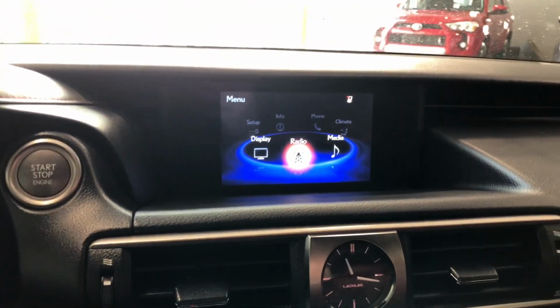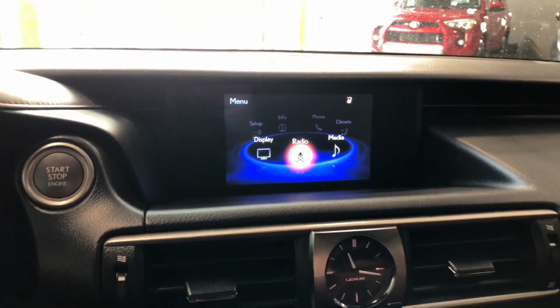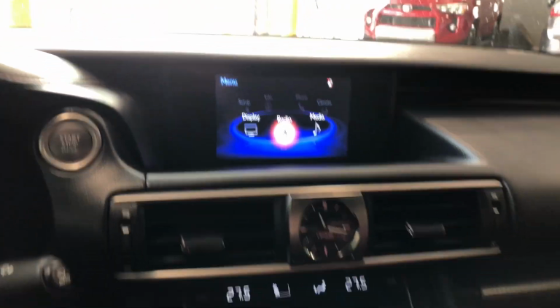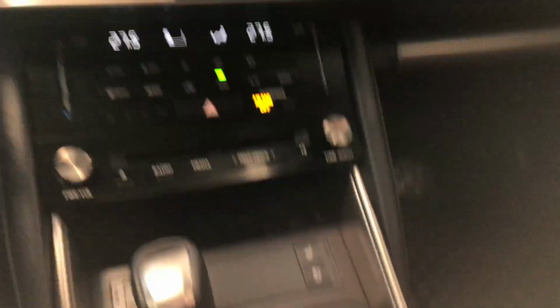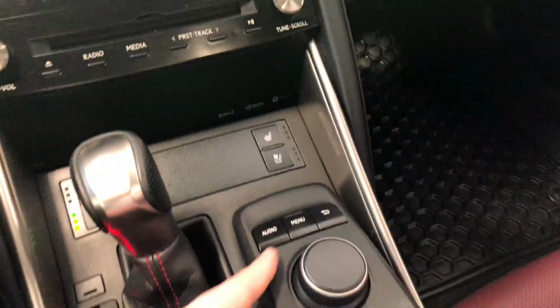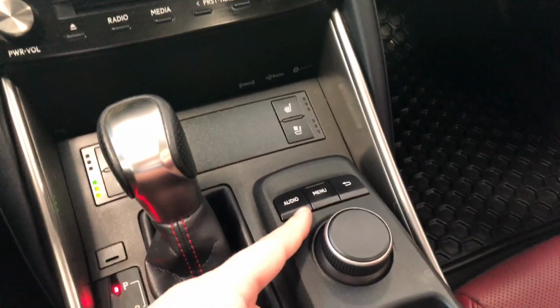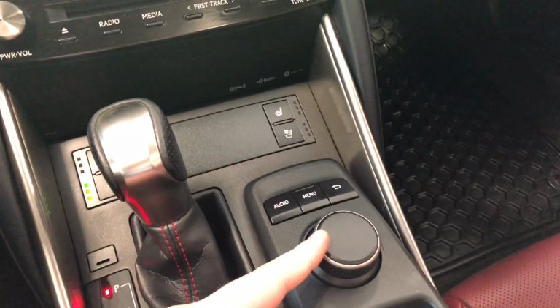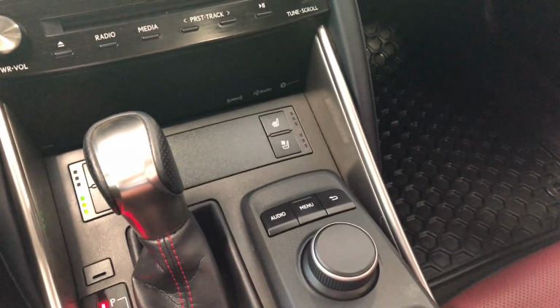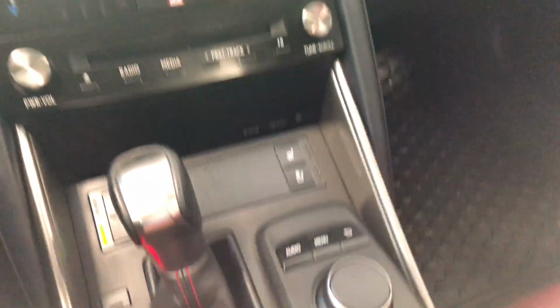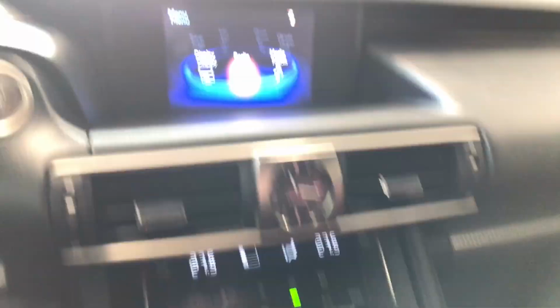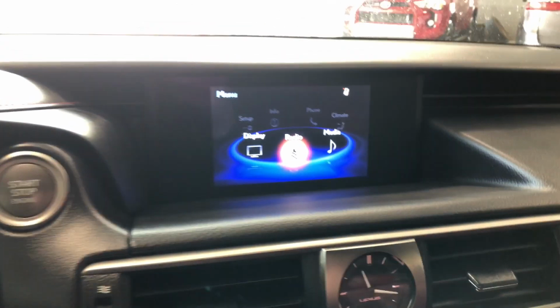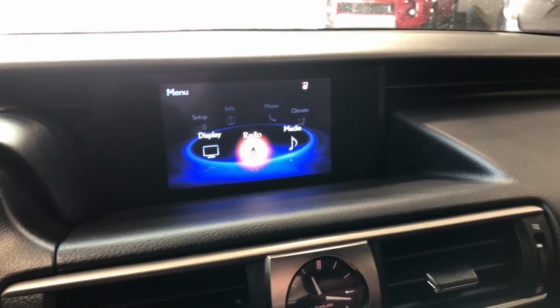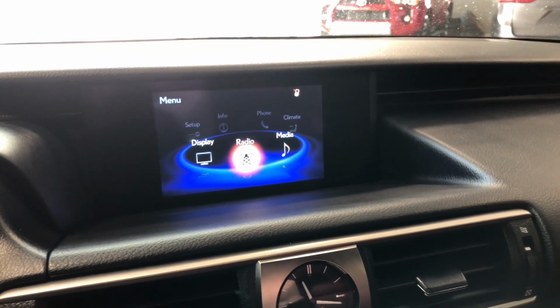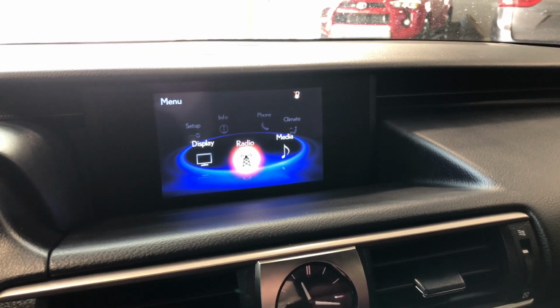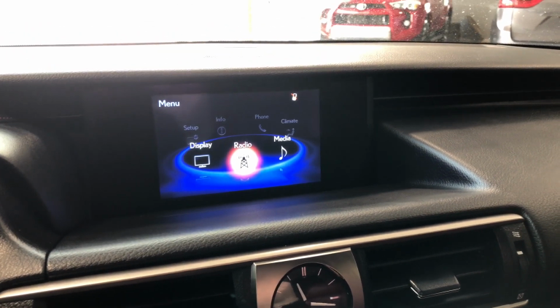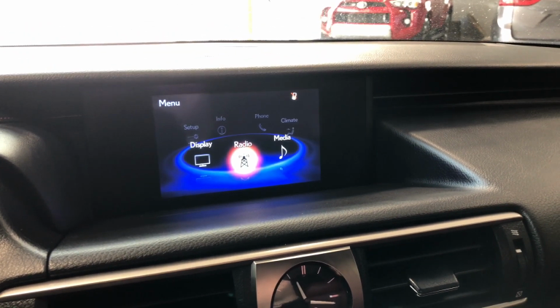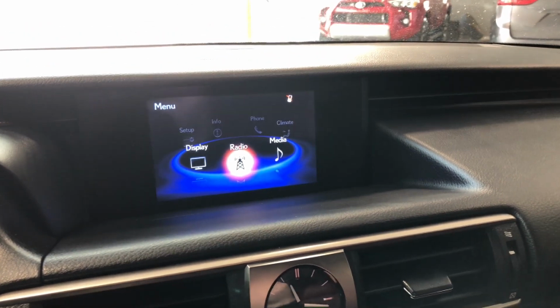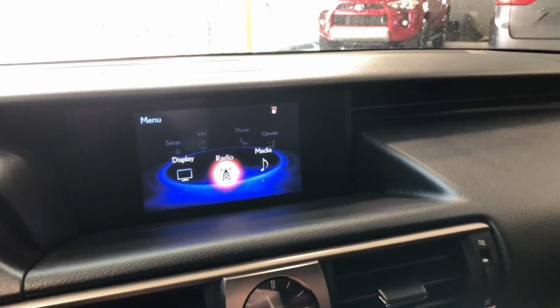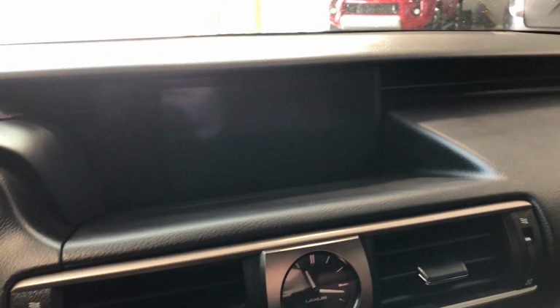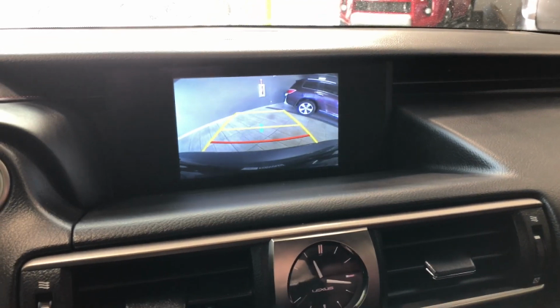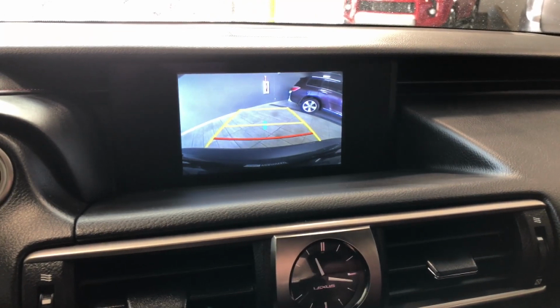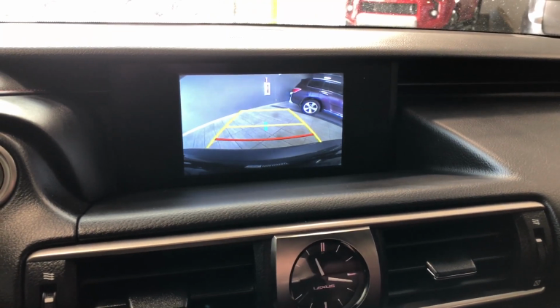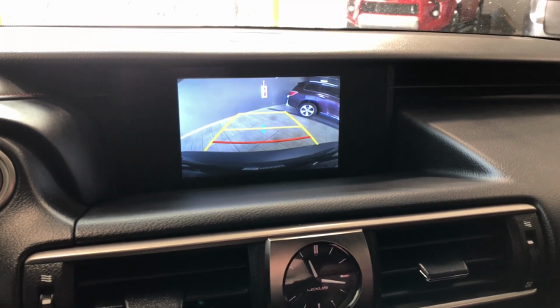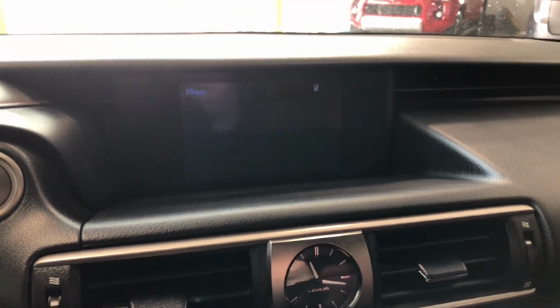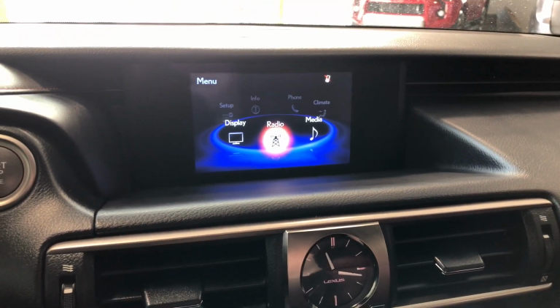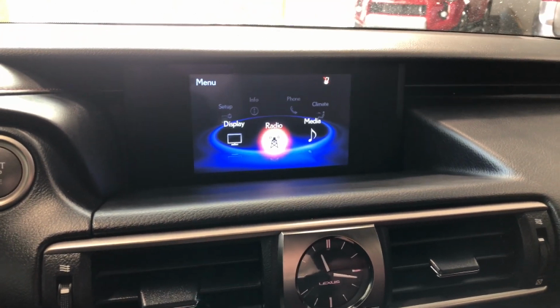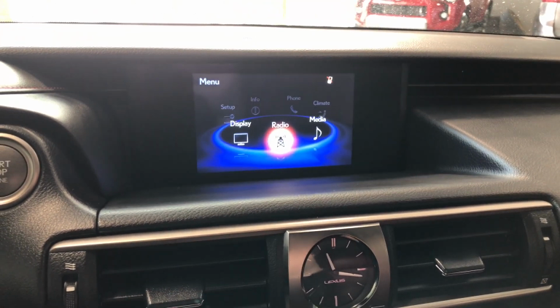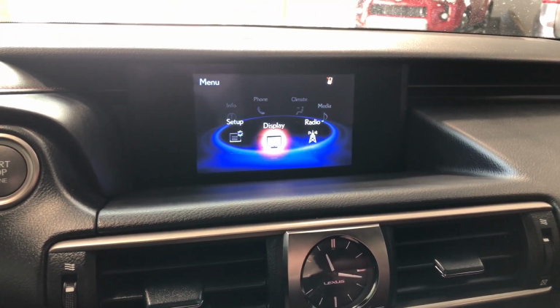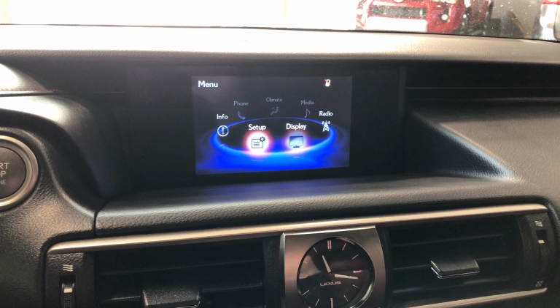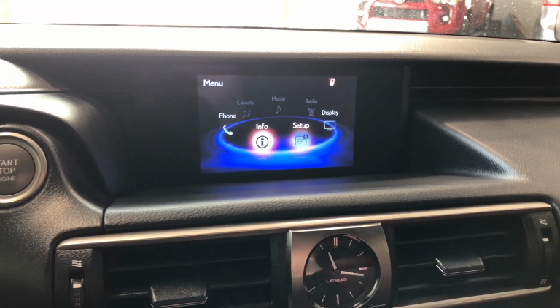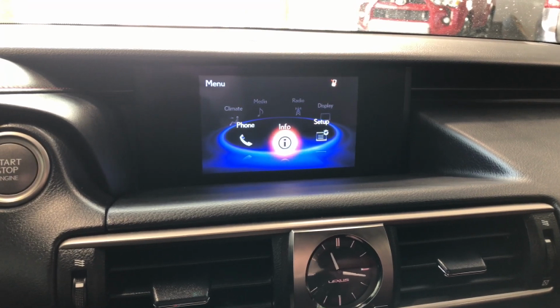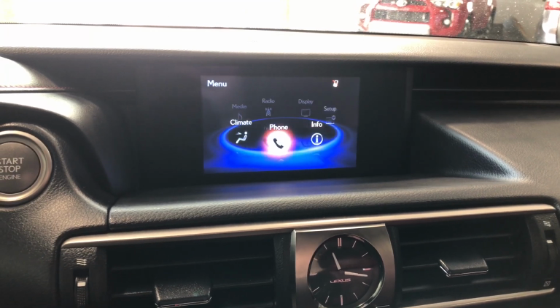Moving on to the entertainment display — you control the screen with the buttons and scroll wheel. You can connect your phone through Bluetooth and you have AM and FM radio. If we go into reverse, you get the backup camera as well.